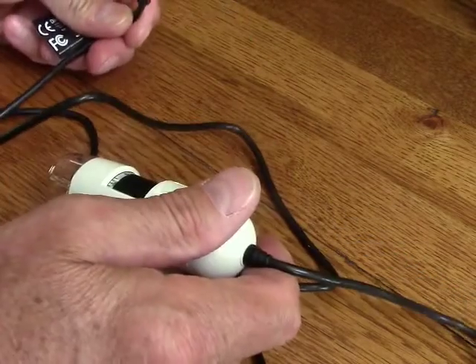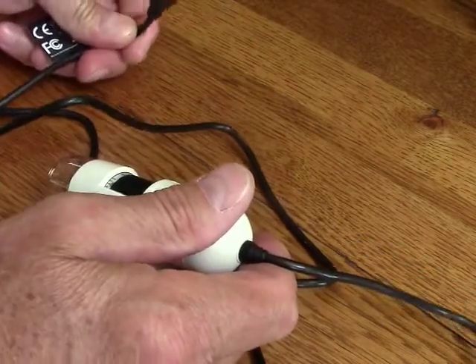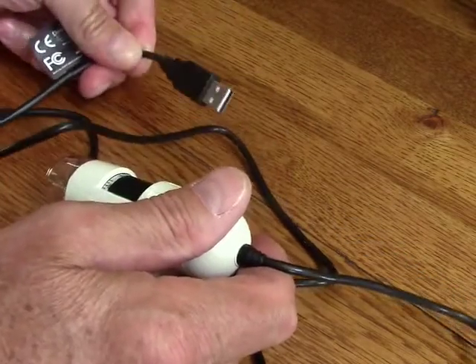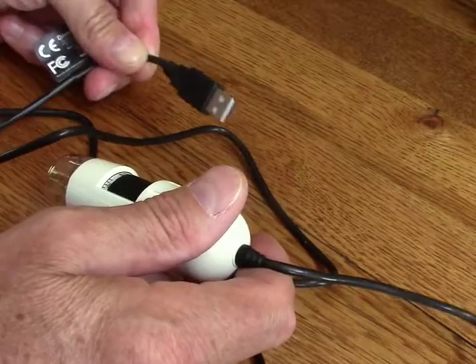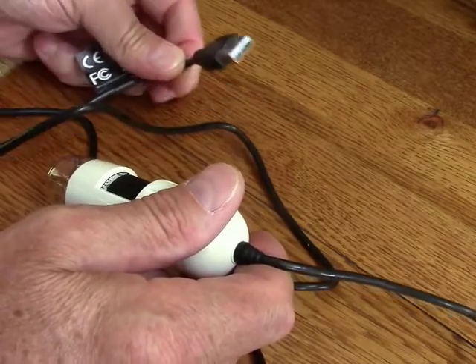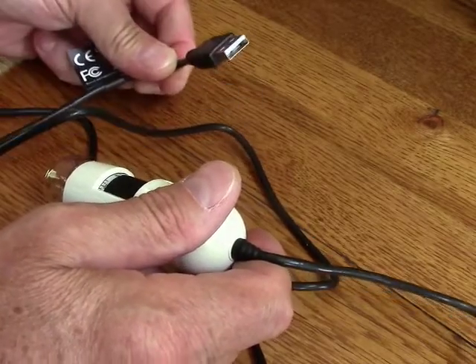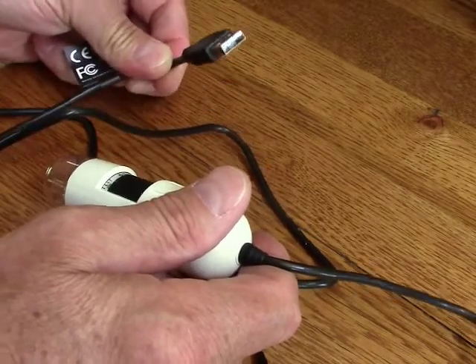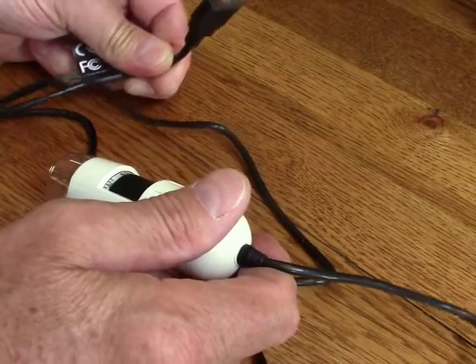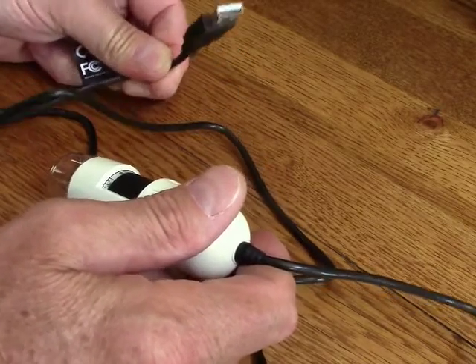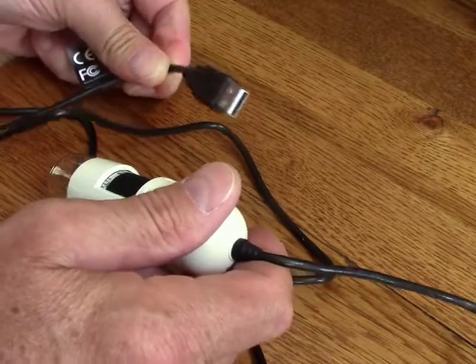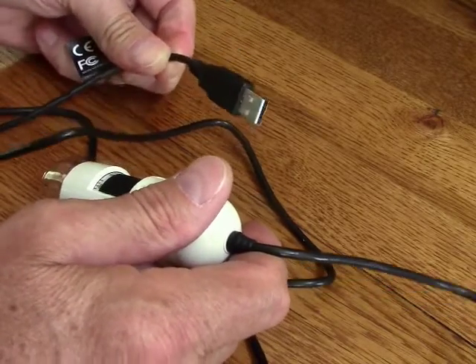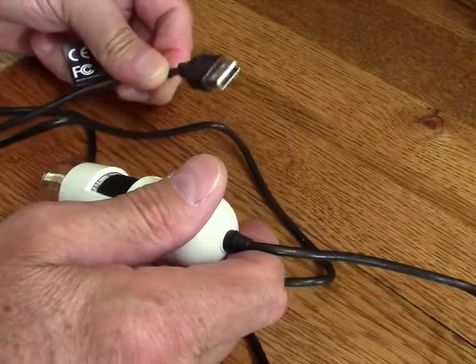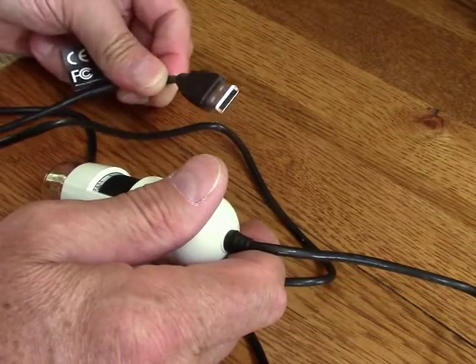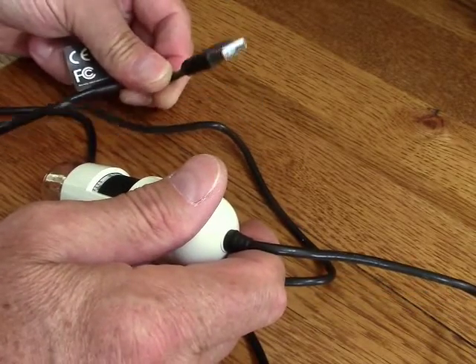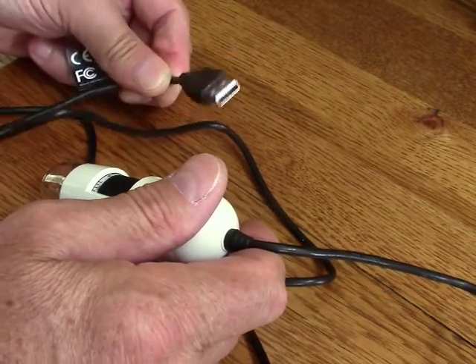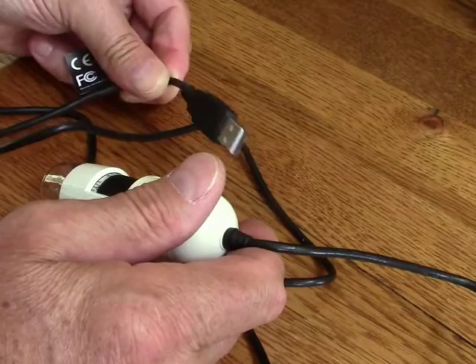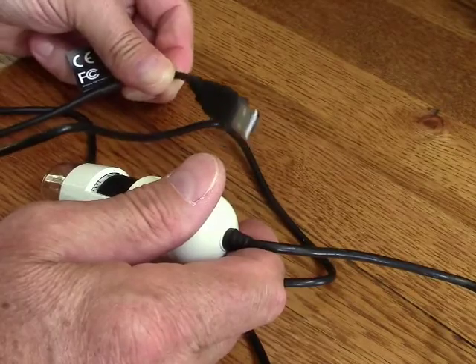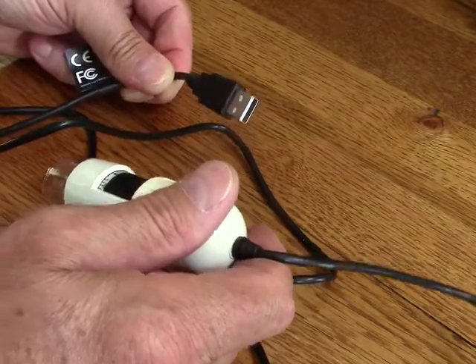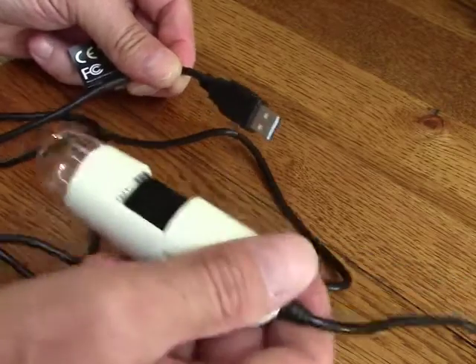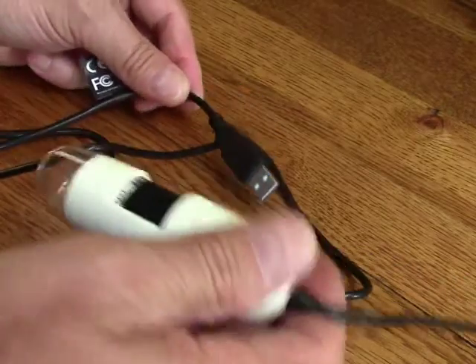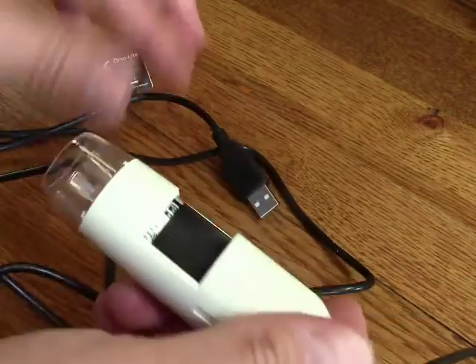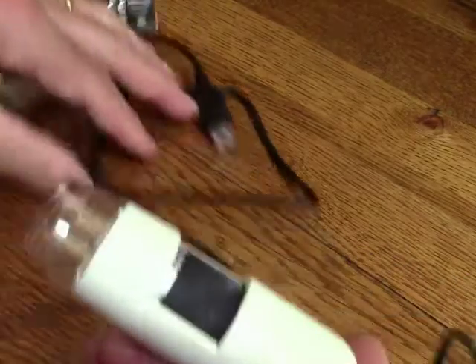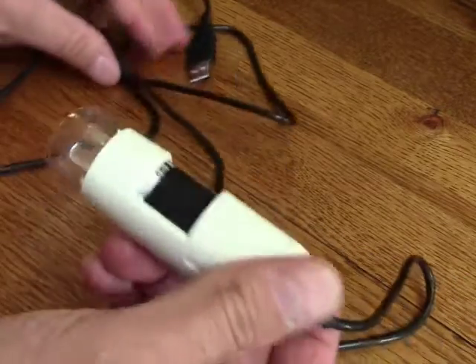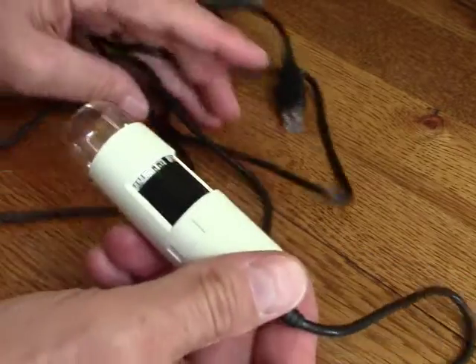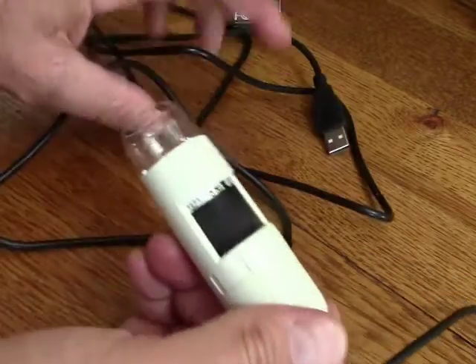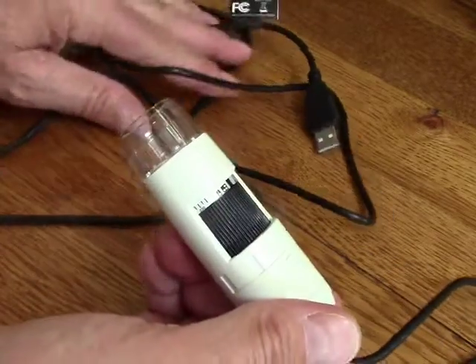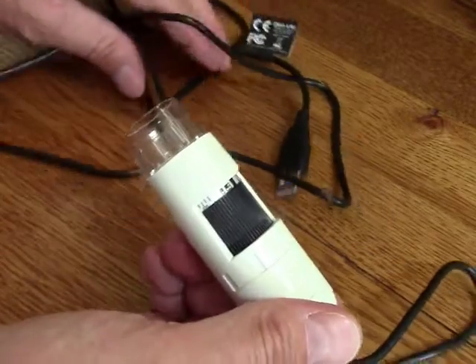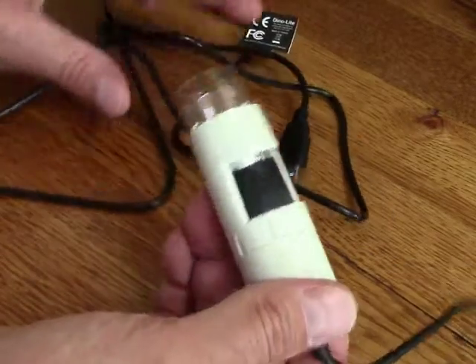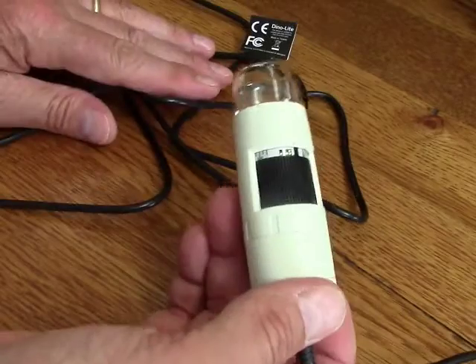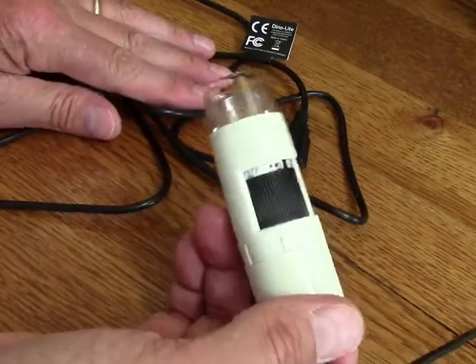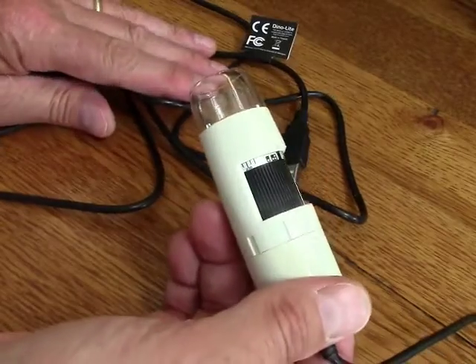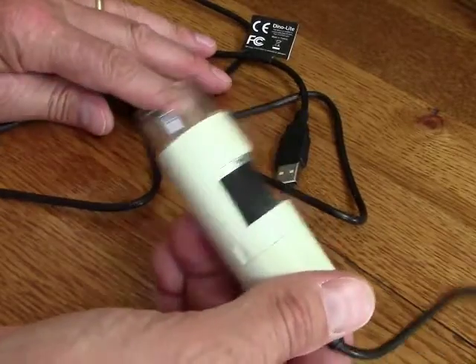This connects to your Macintosh computer or it will also connect to a PC just using the USB cord. The cord is pretty lengthy, it's almost 6 feet long, so it gives you some flexibility in how you can use this.